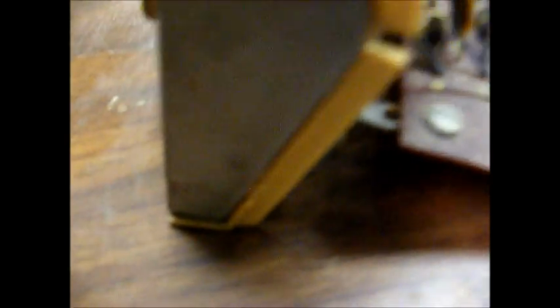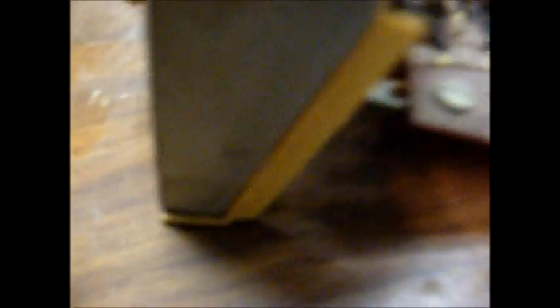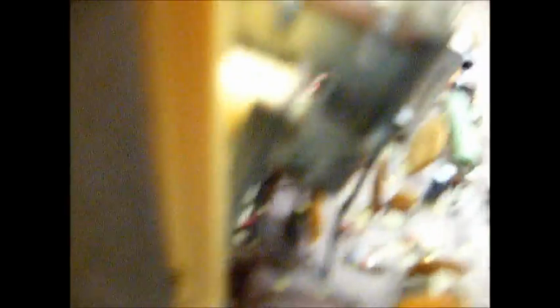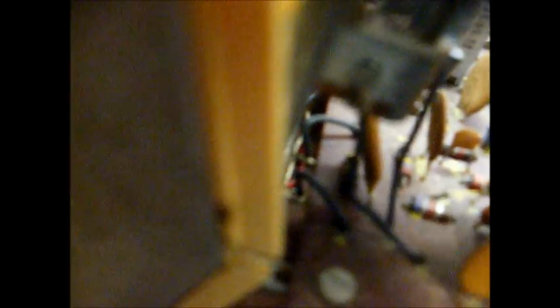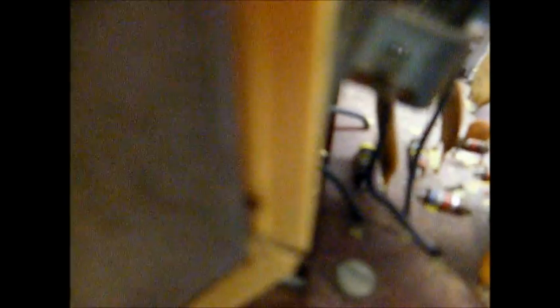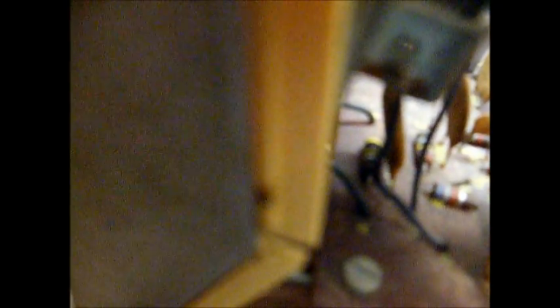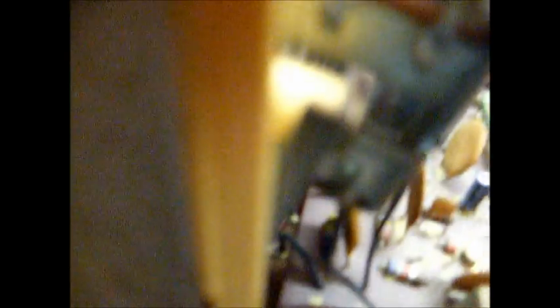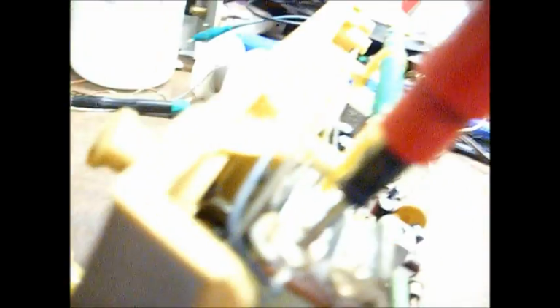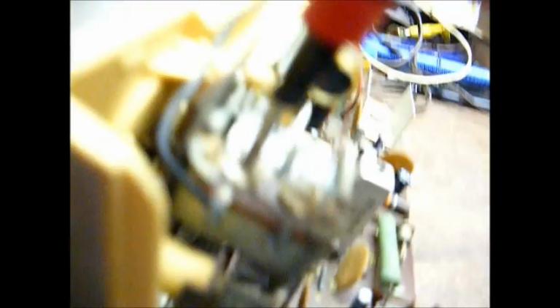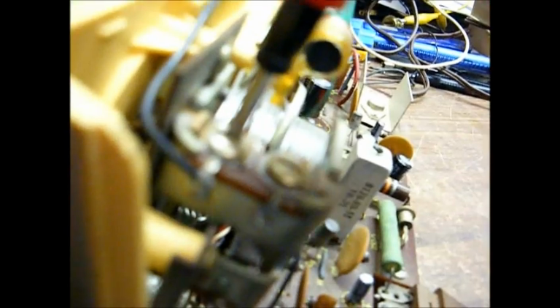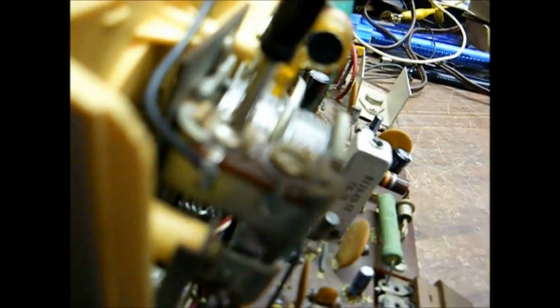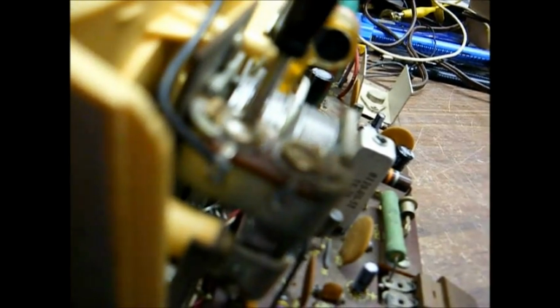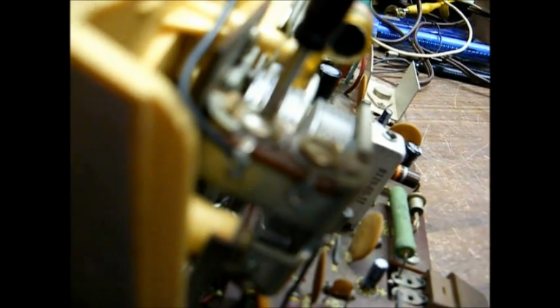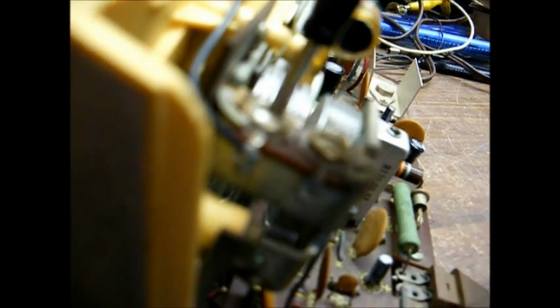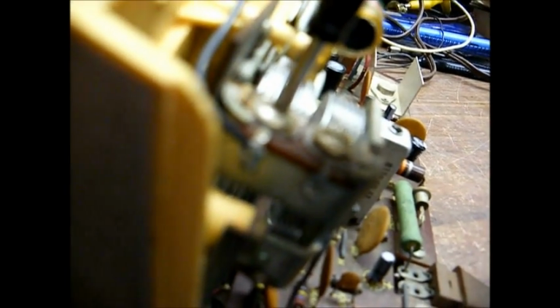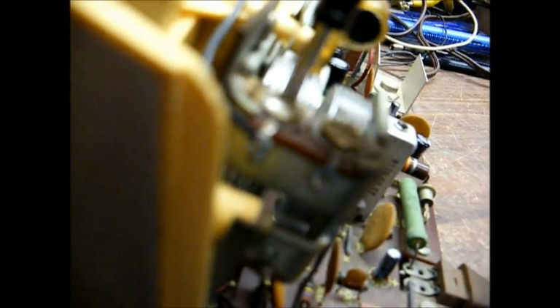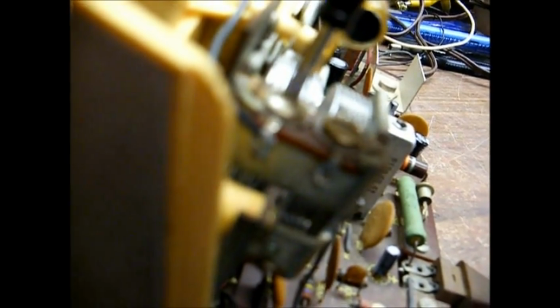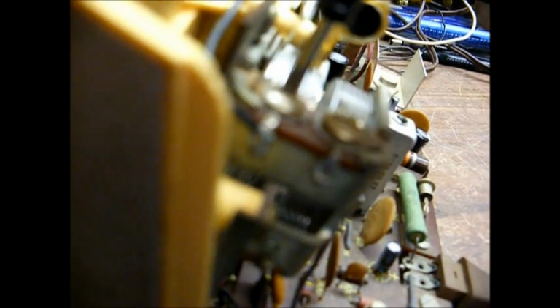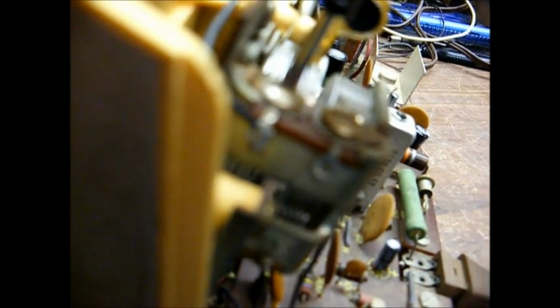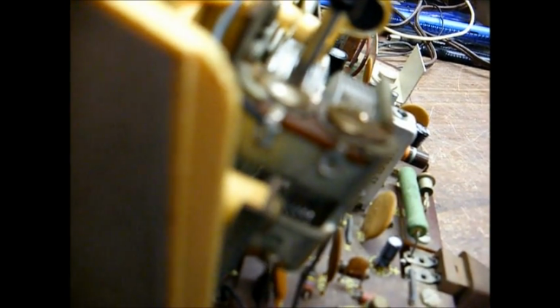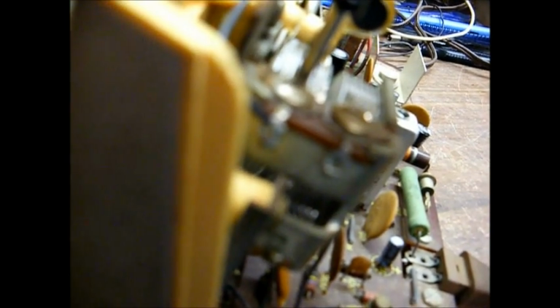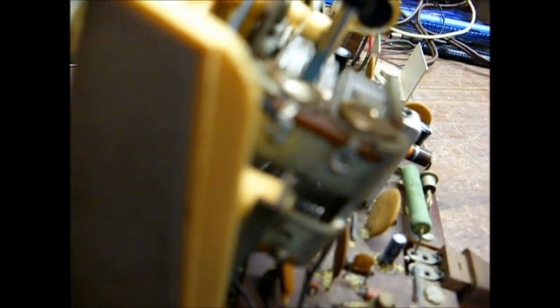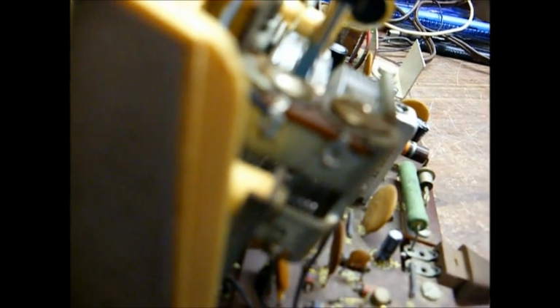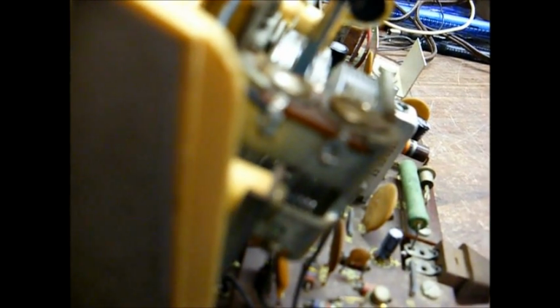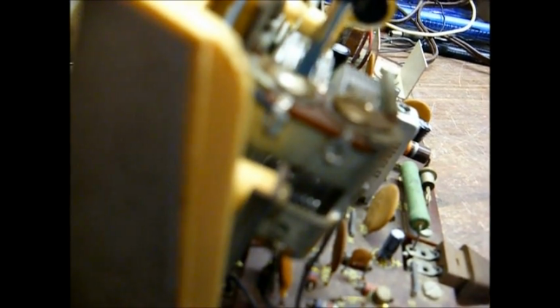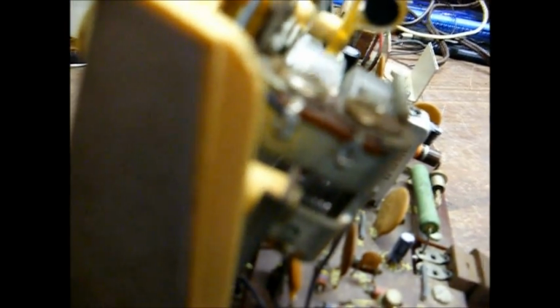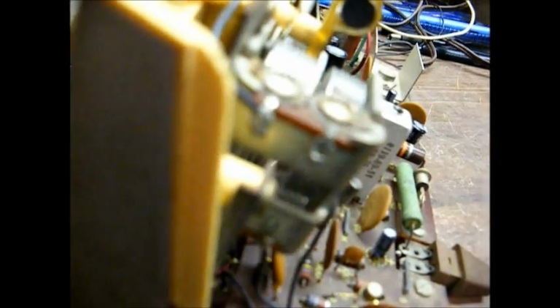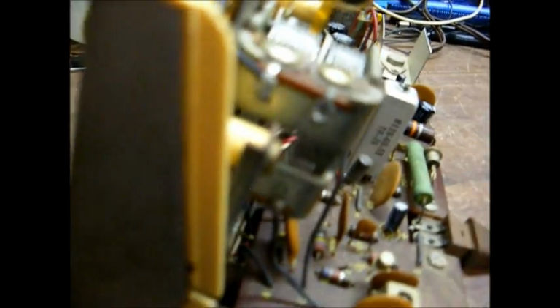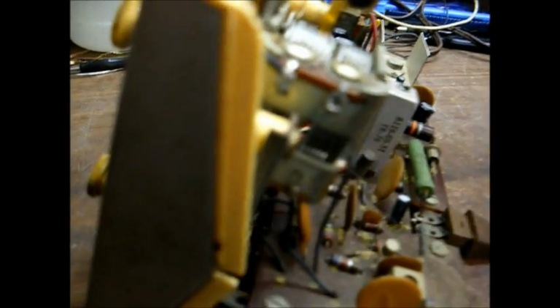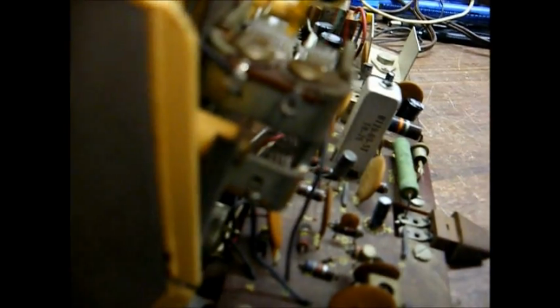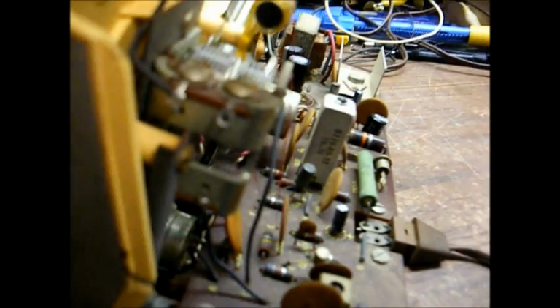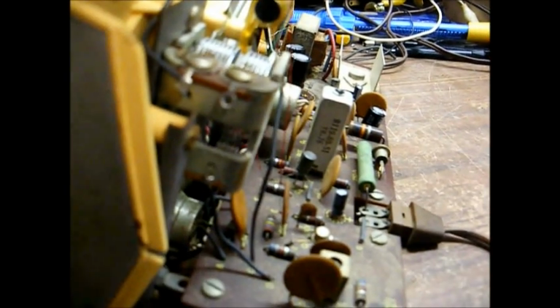I'm just going to tweak this RF section here and see if it gets any better. Okay, that helped a little bit.